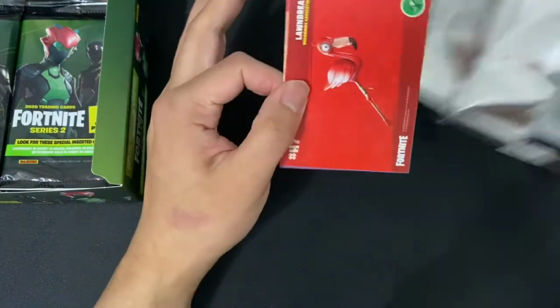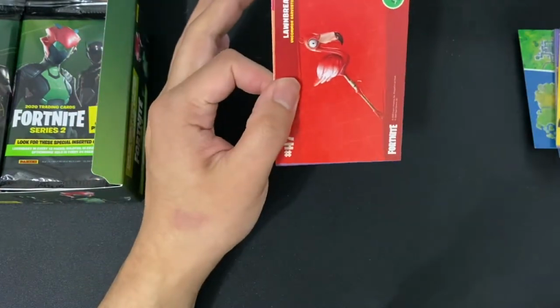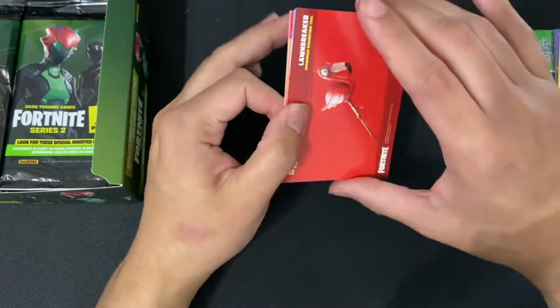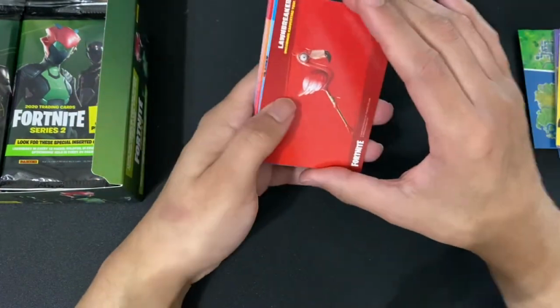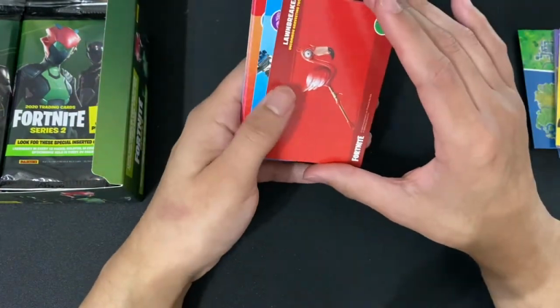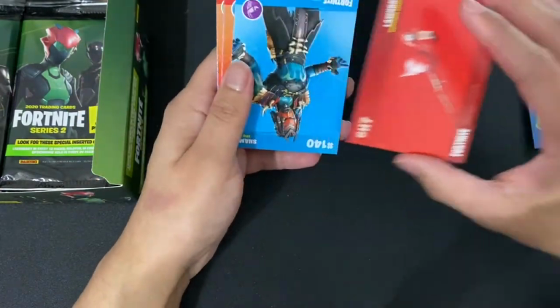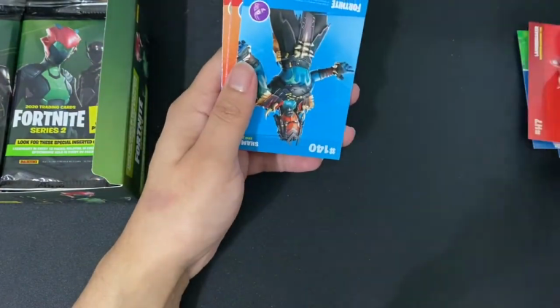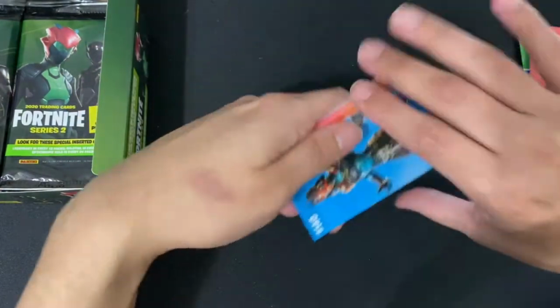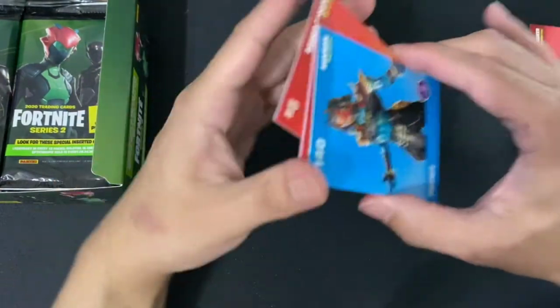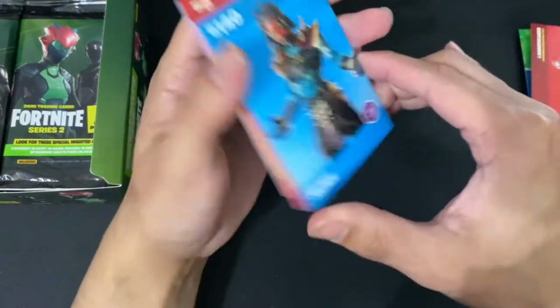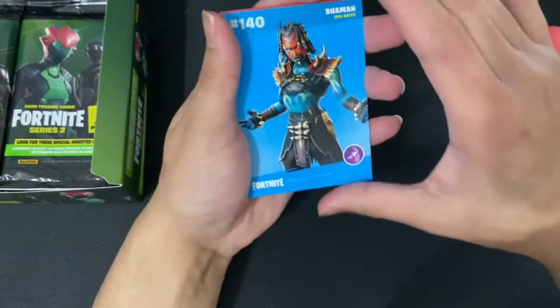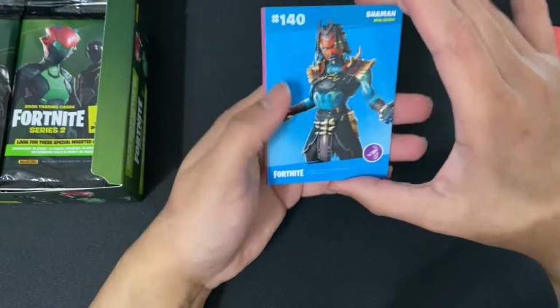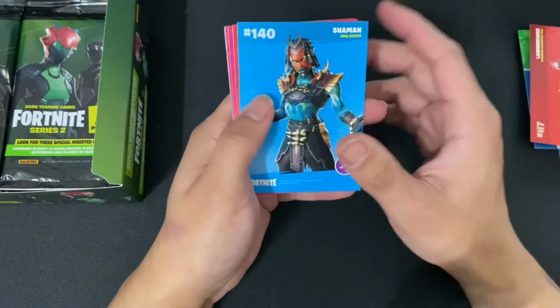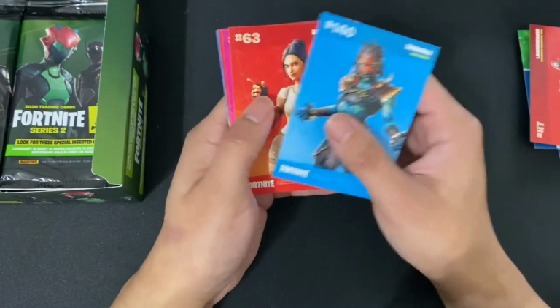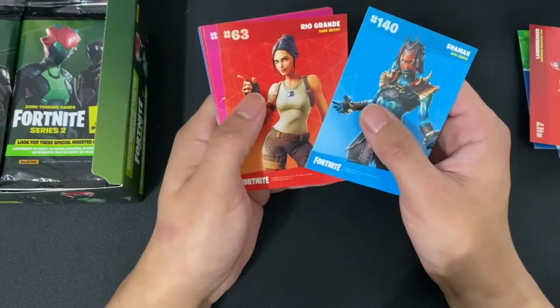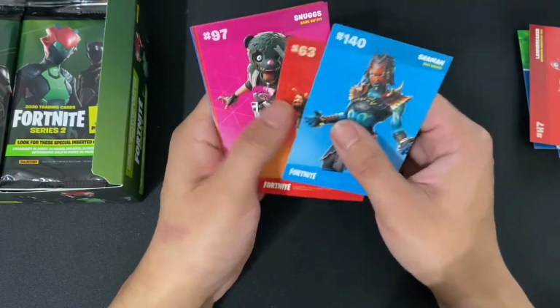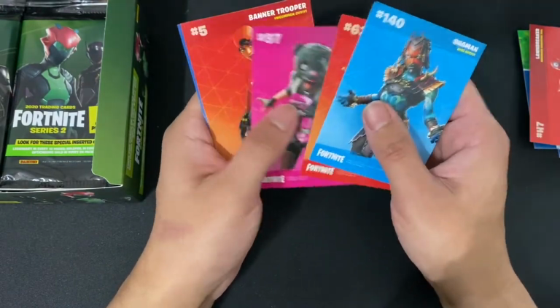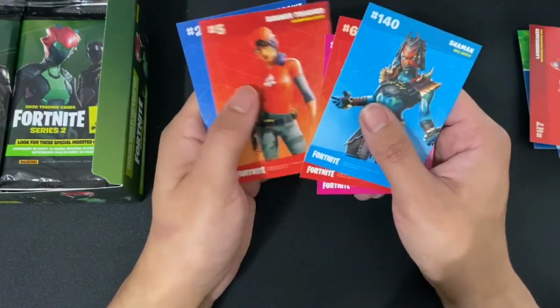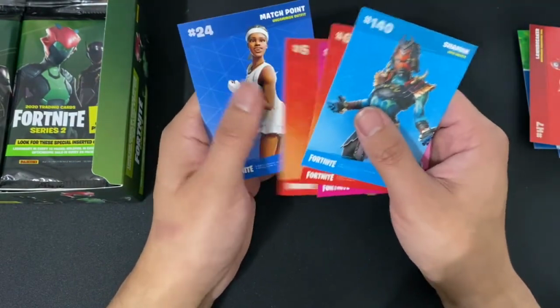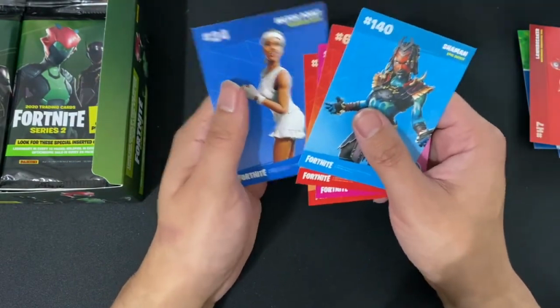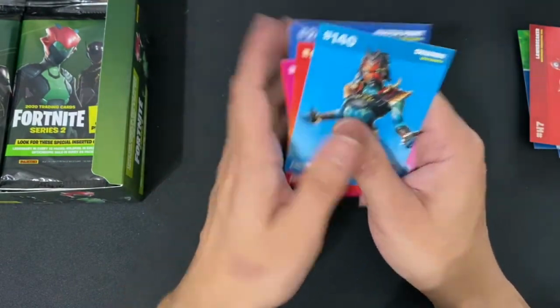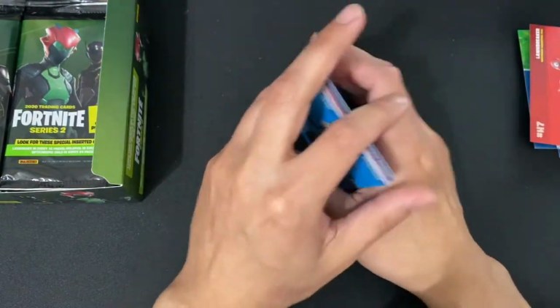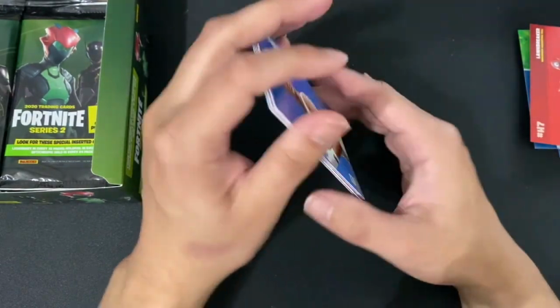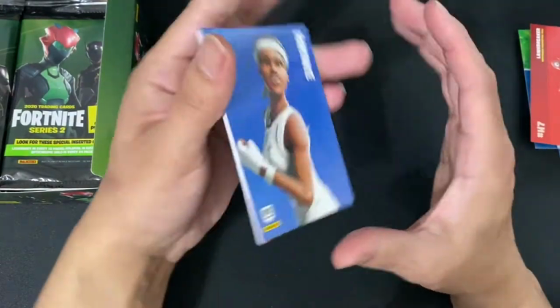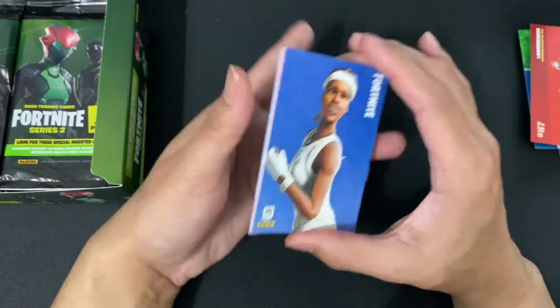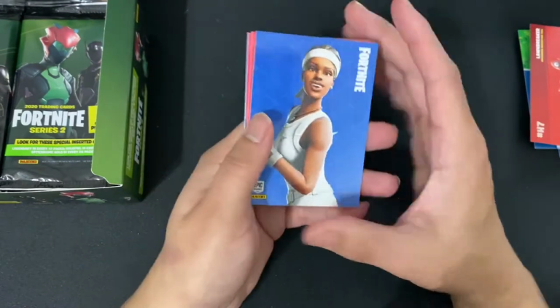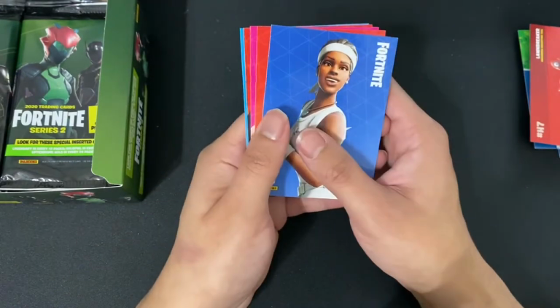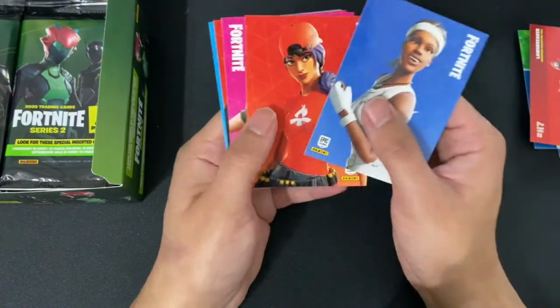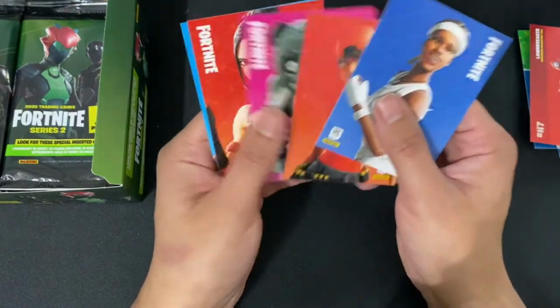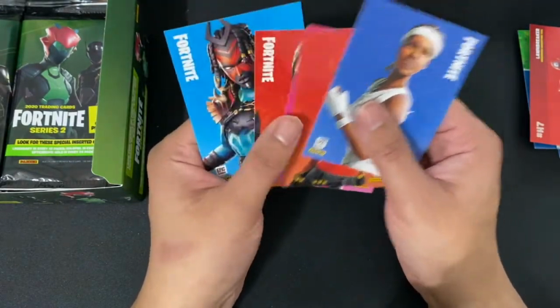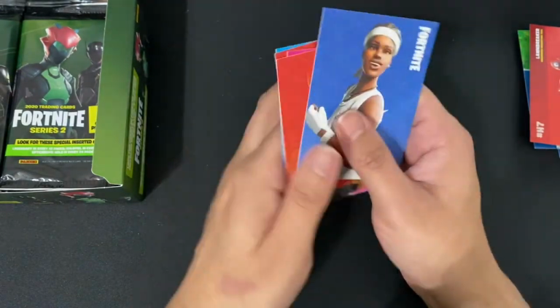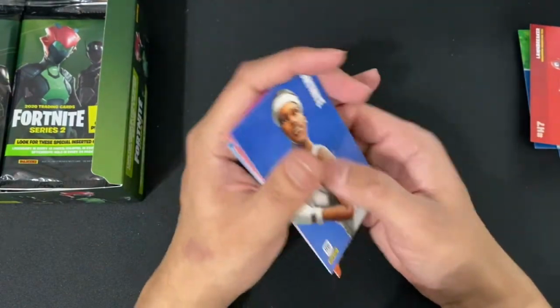Alright, next up we have Longbreaker. We have Shaman, Real Grande, Snags, Bounder Trooper, Matchpoint. Any holos? No holos.